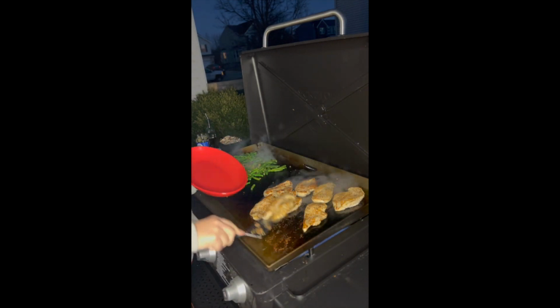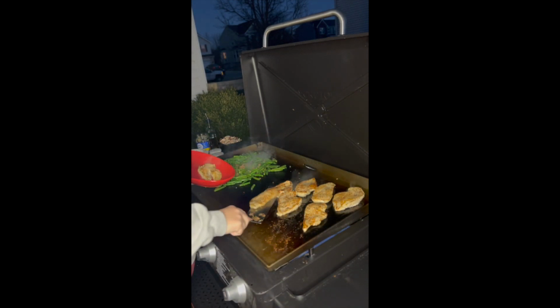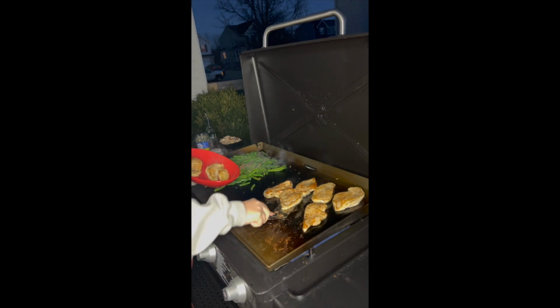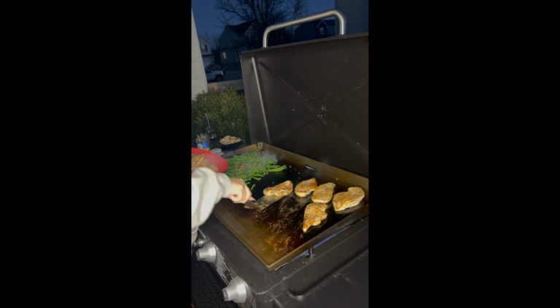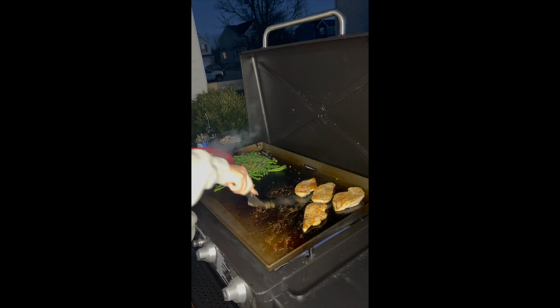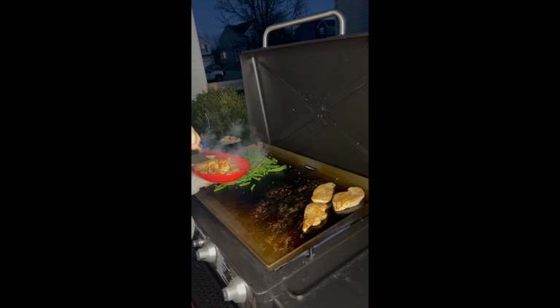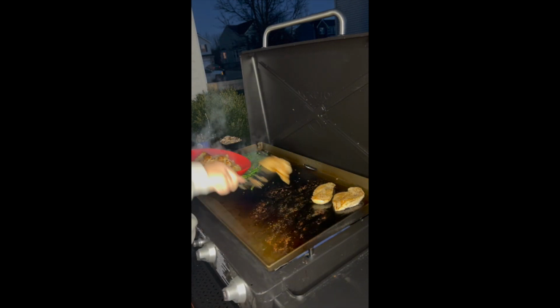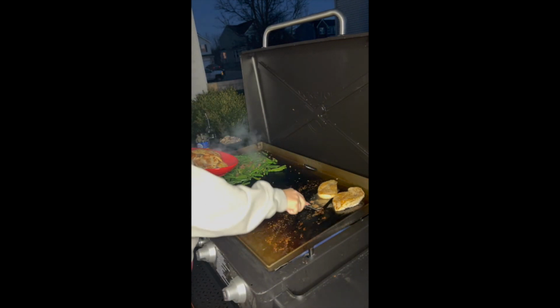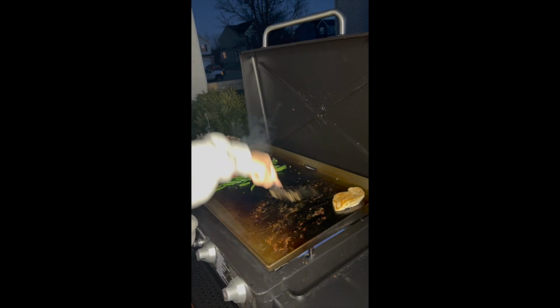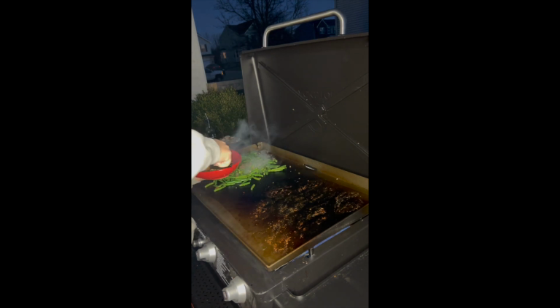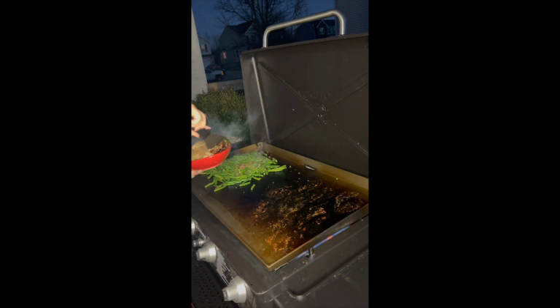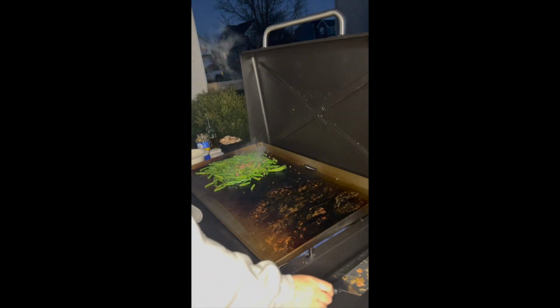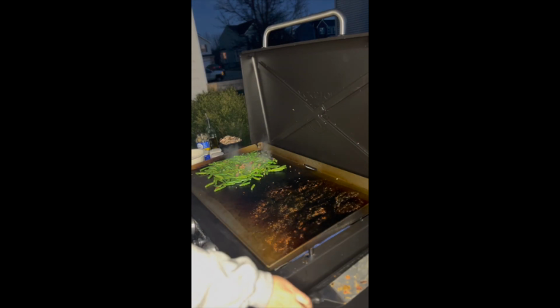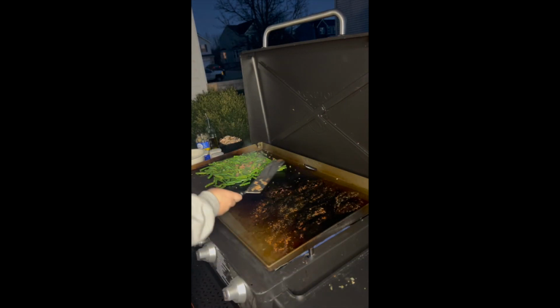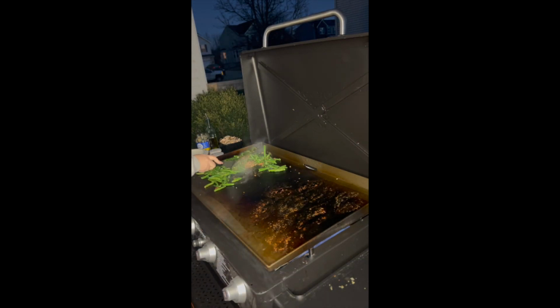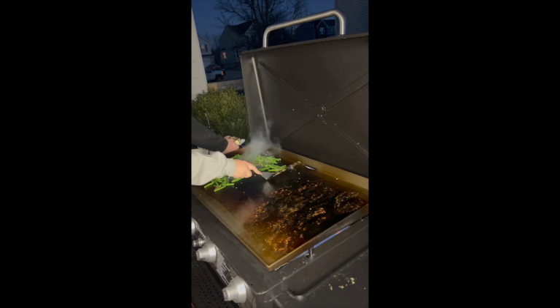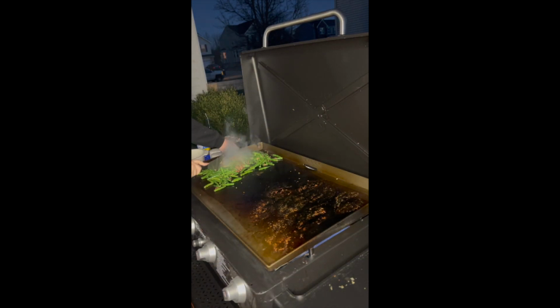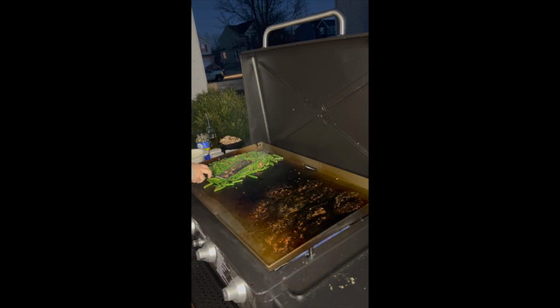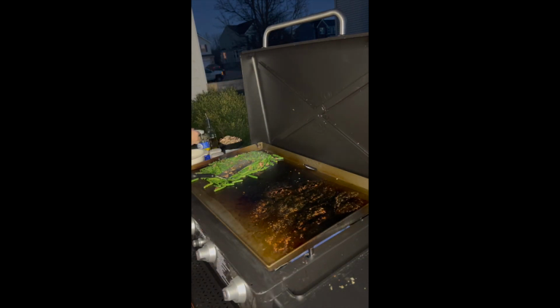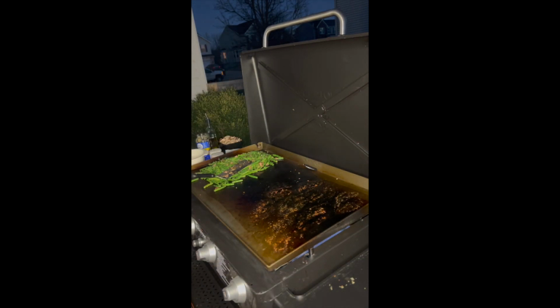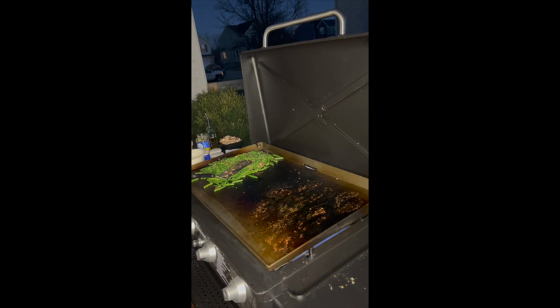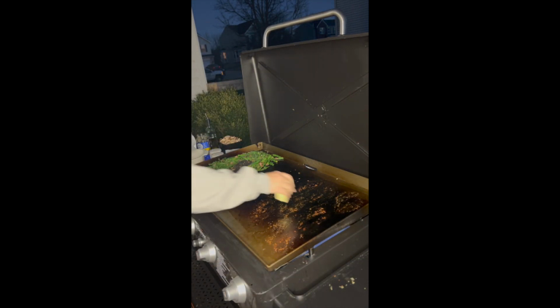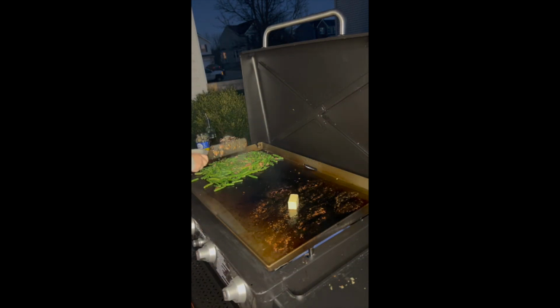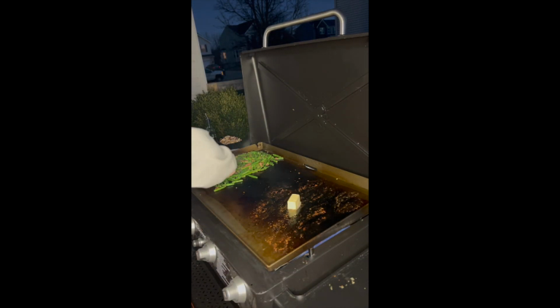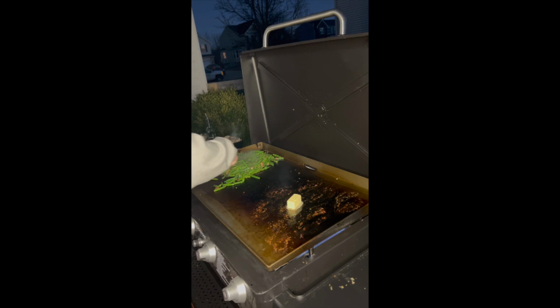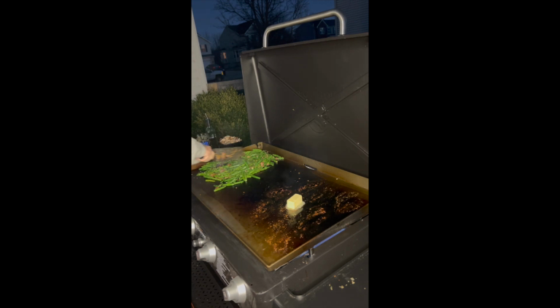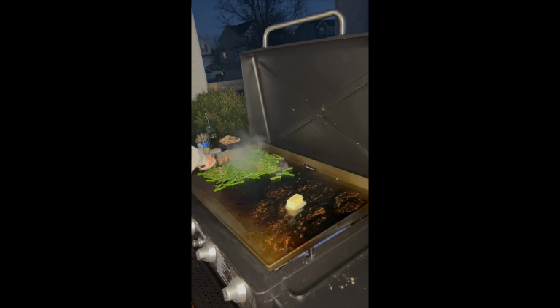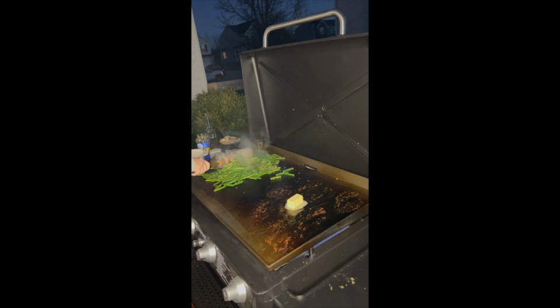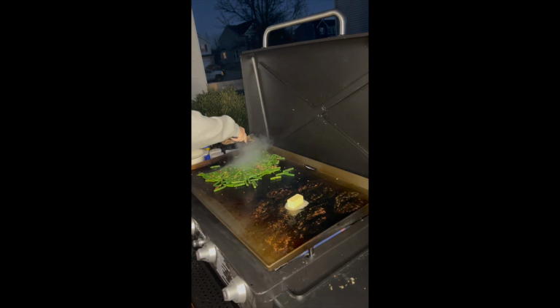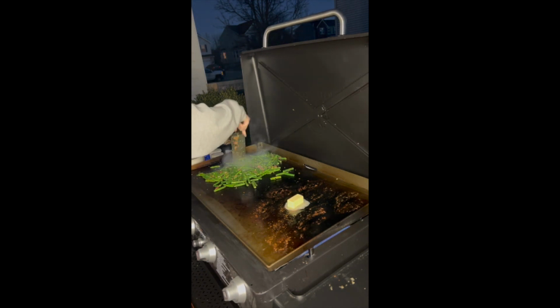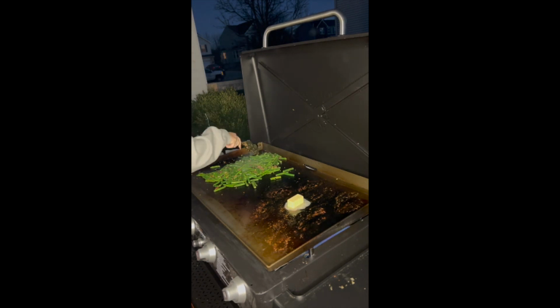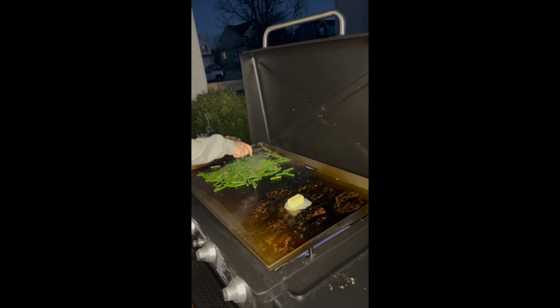Since we have so much chicken, we're going to go ahead and pull them off and run them into the microwave to keep them hot, to make room for the butter that we're going to place down for our mushrooms.